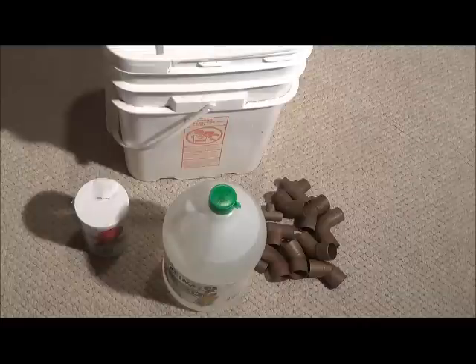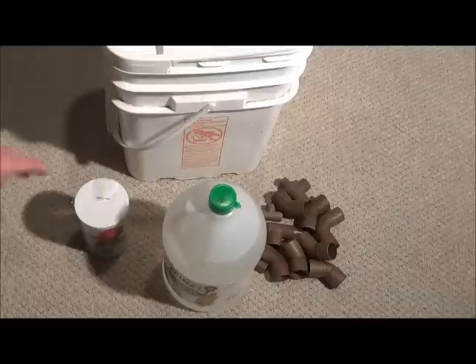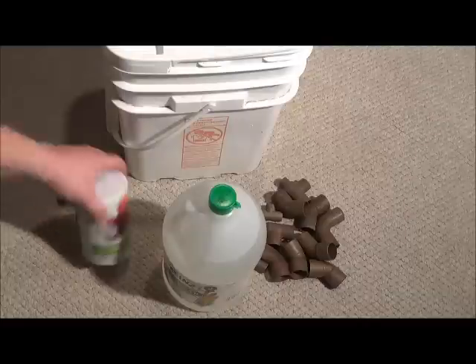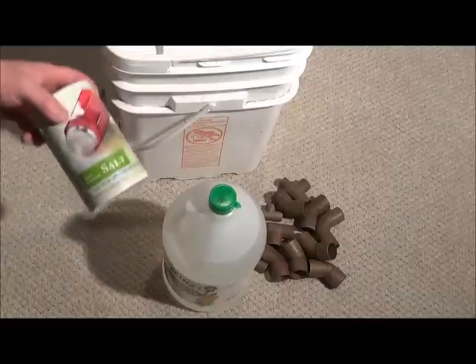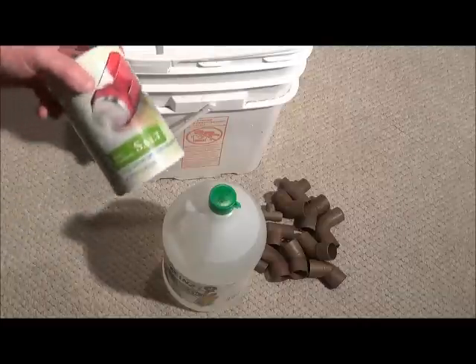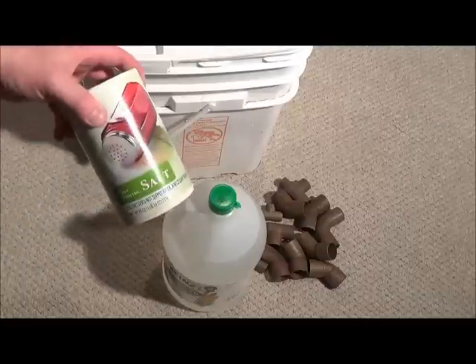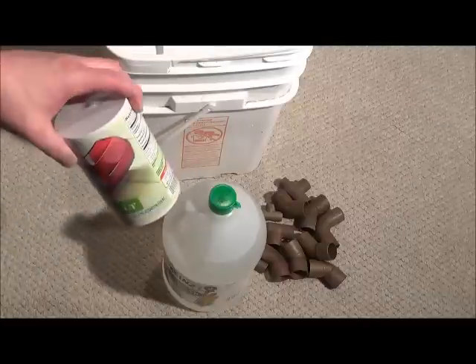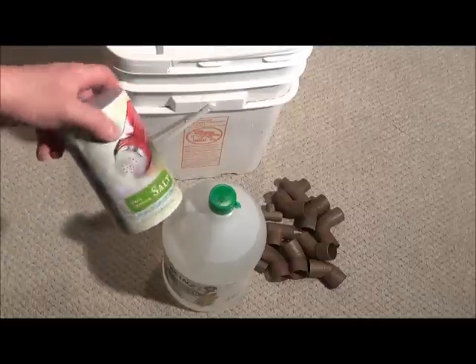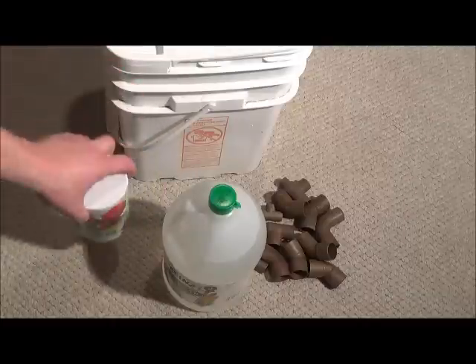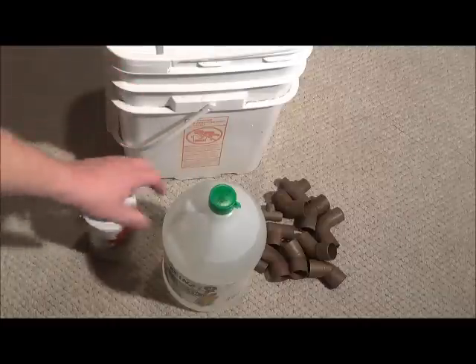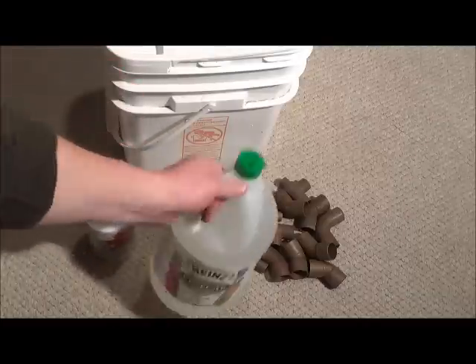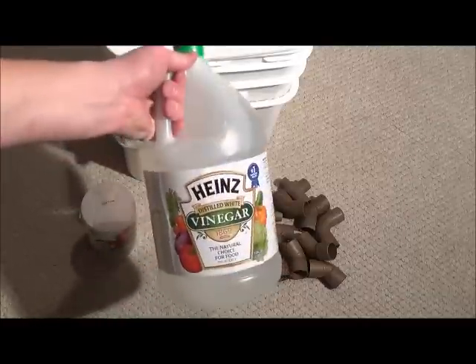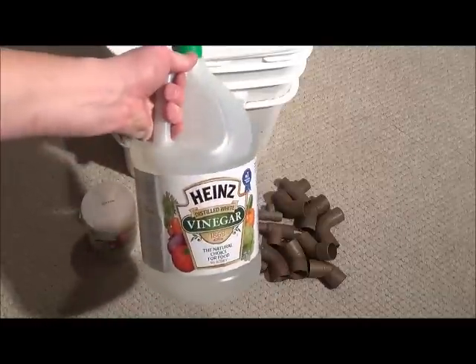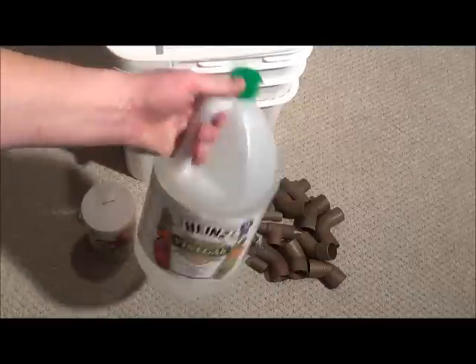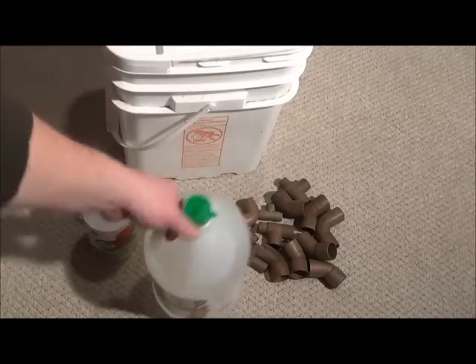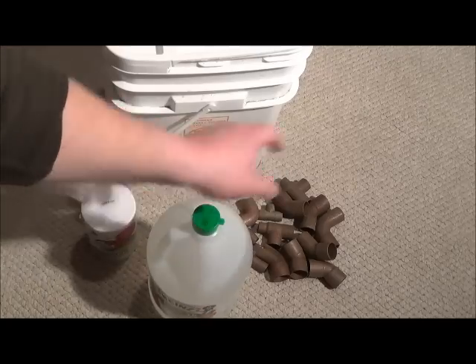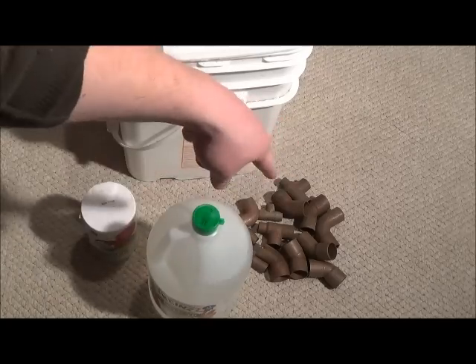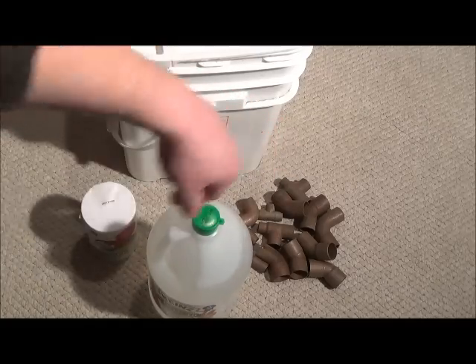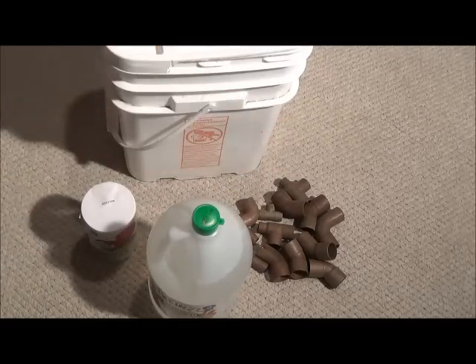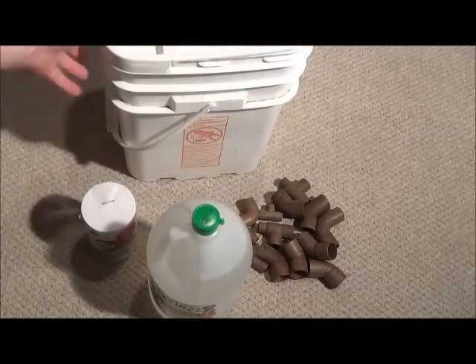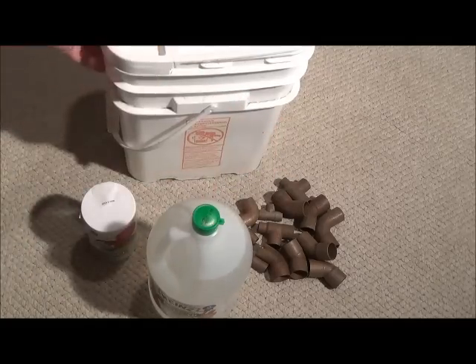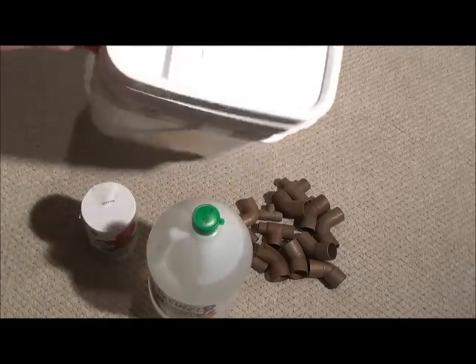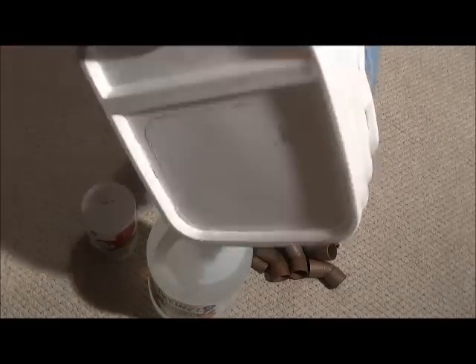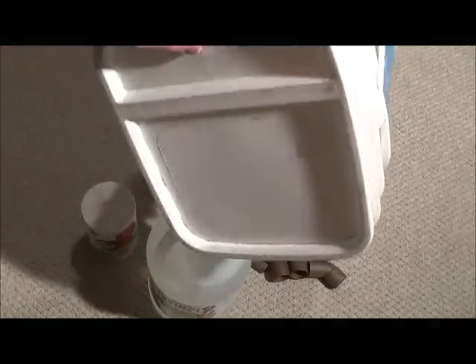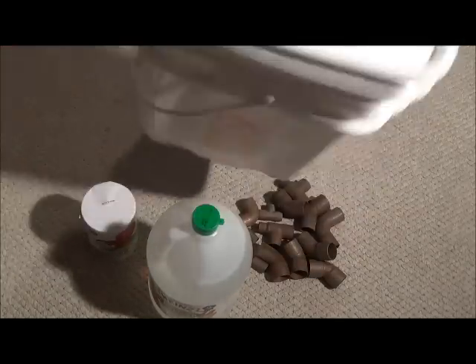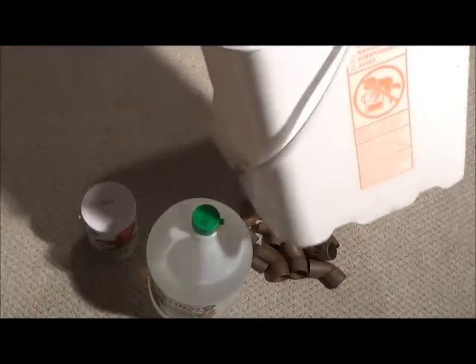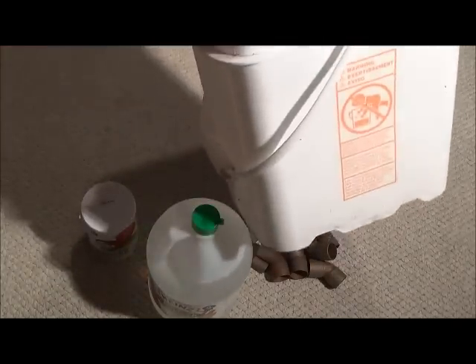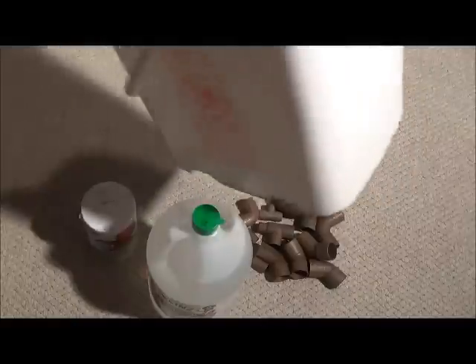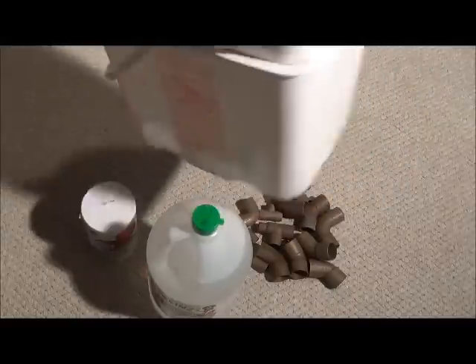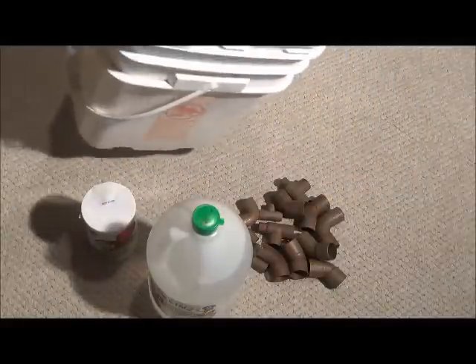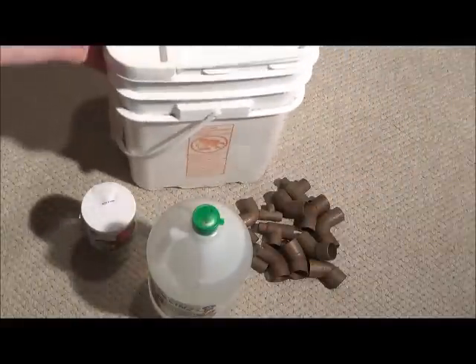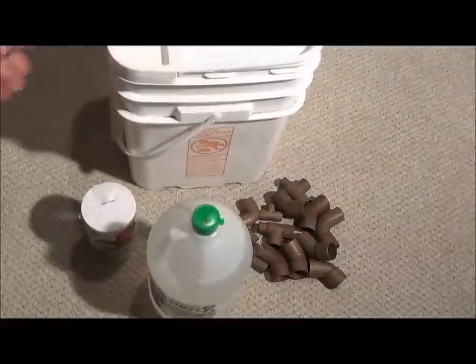Here's everything you're going to need: table salt, just common table salt, white vinegar, the copper you want to clean, and then just a bucket. The bucket doesn't need to be anything fancy.